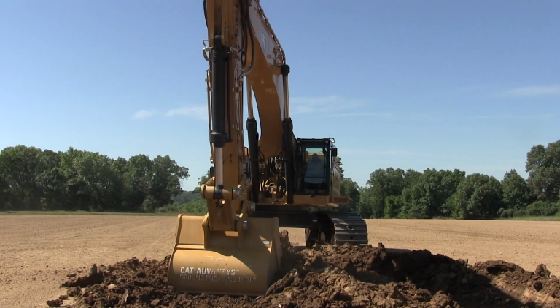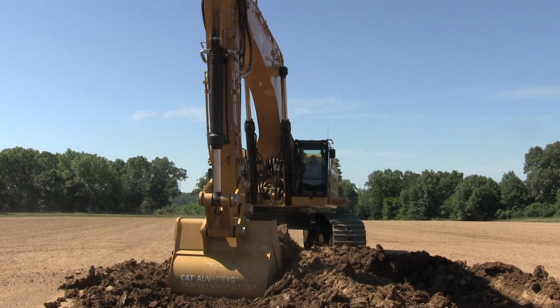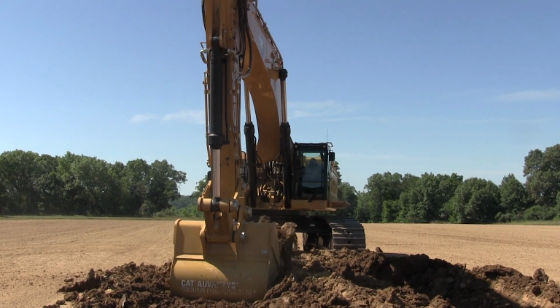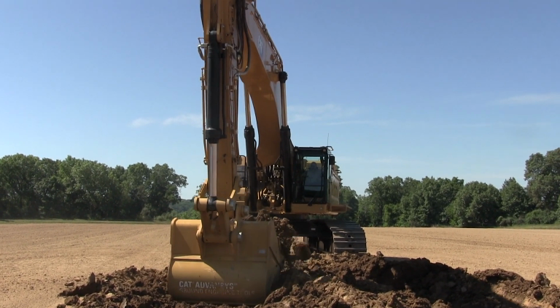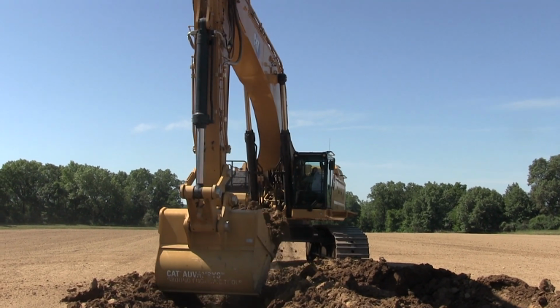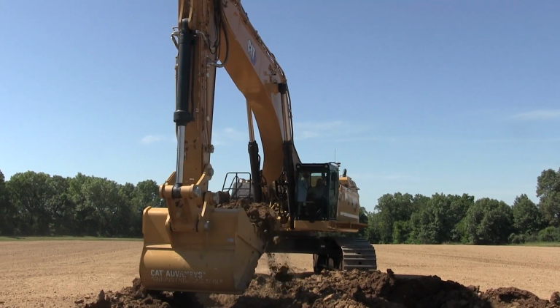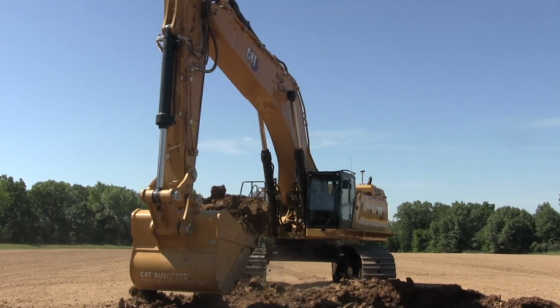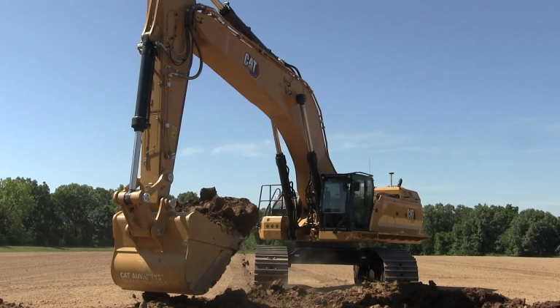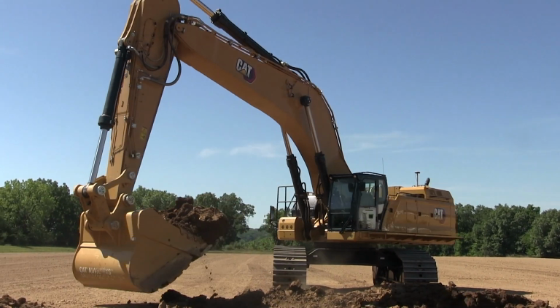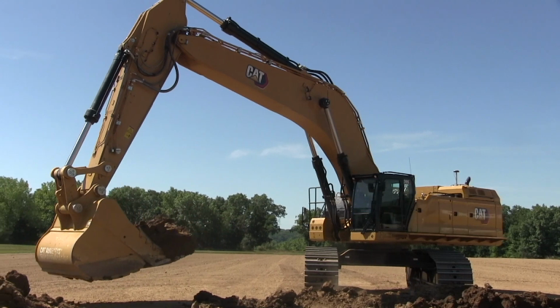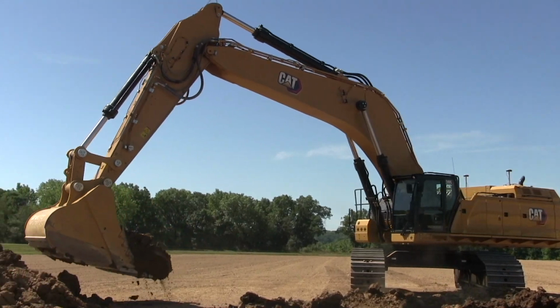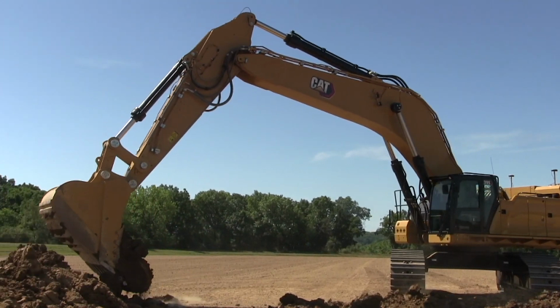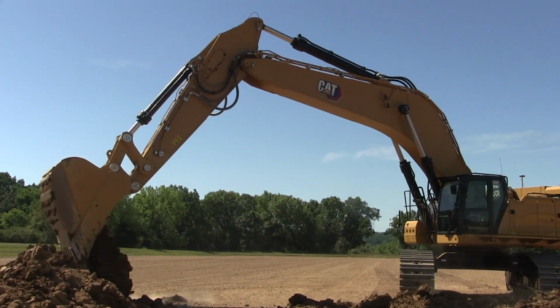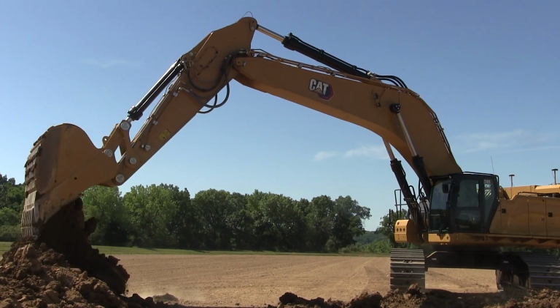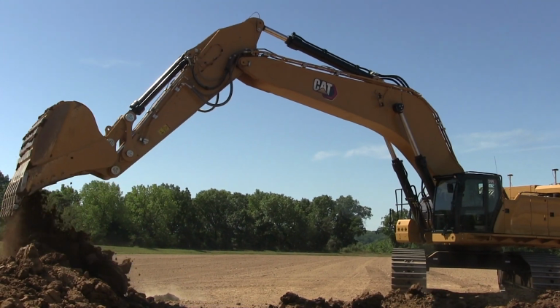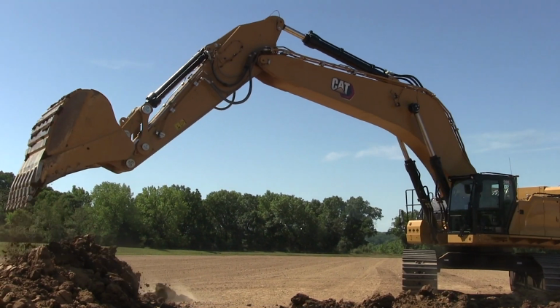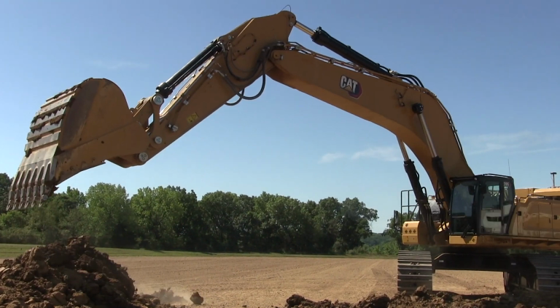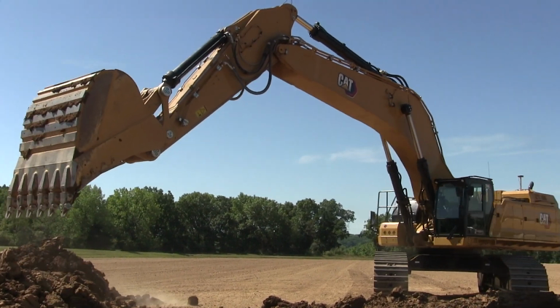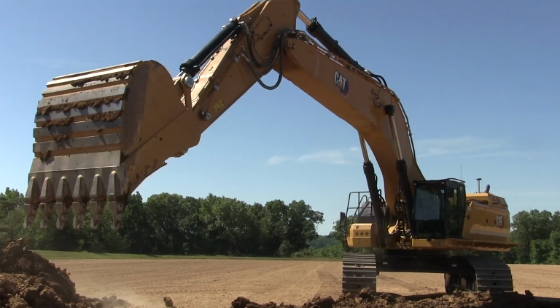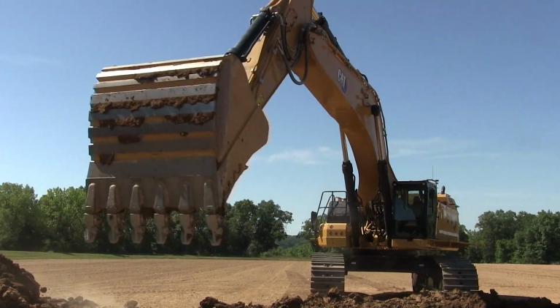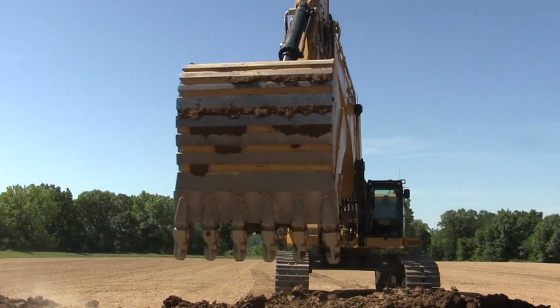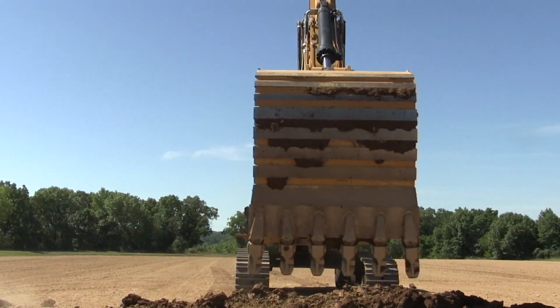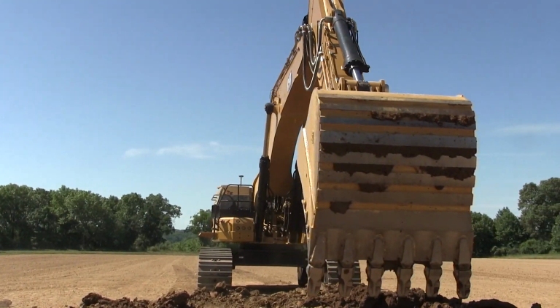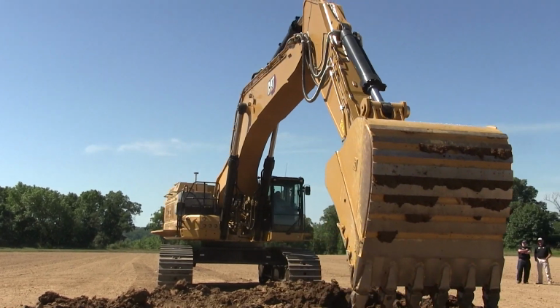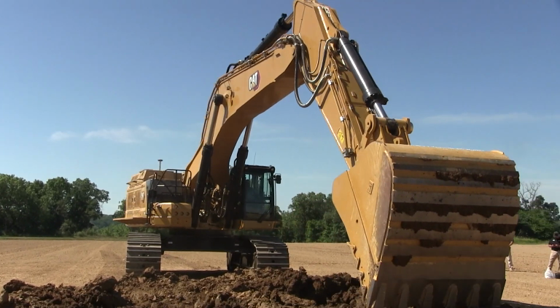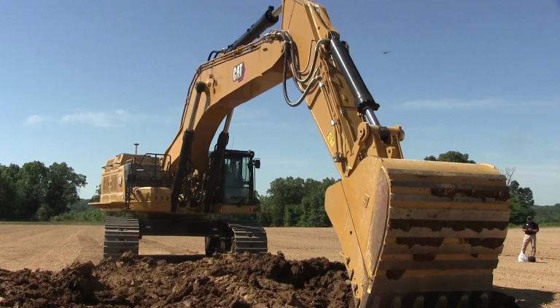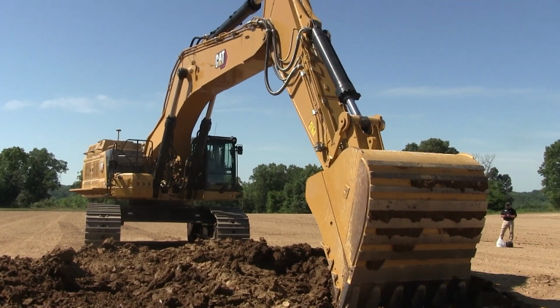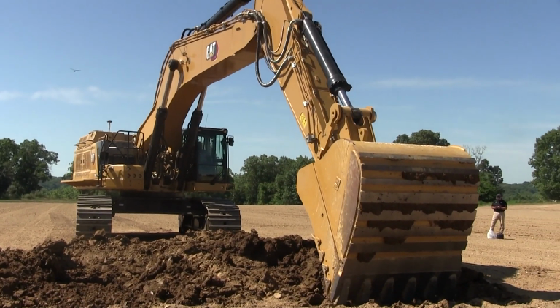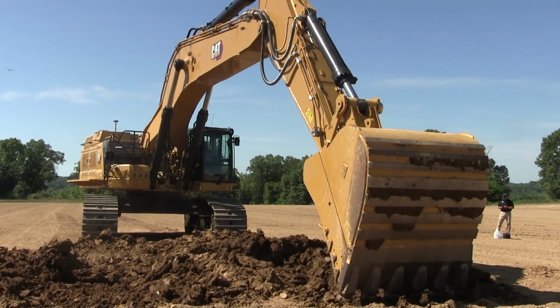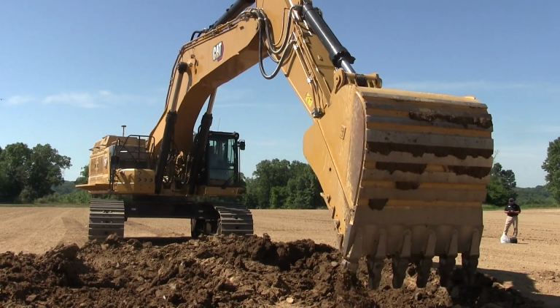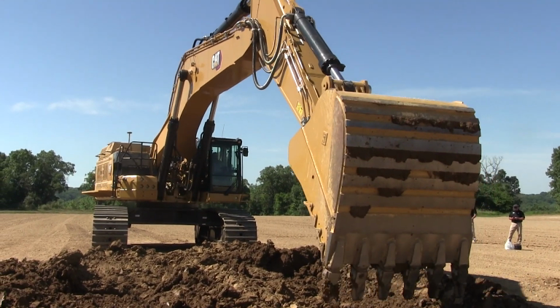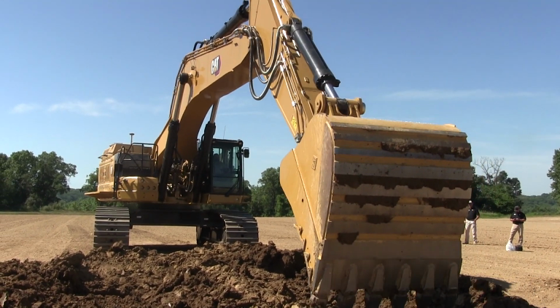The latest CAT next-generation excavator is the high-production 207,000-pound 395. It replaces the 390F, which had been marketed since 2013.